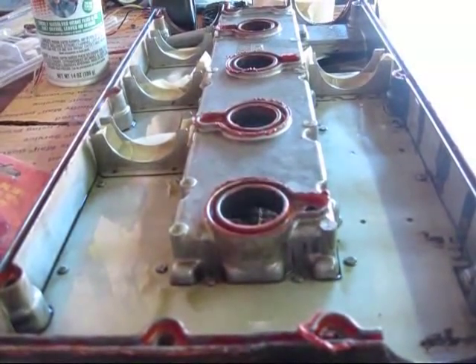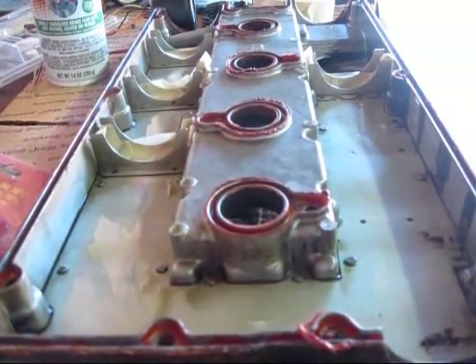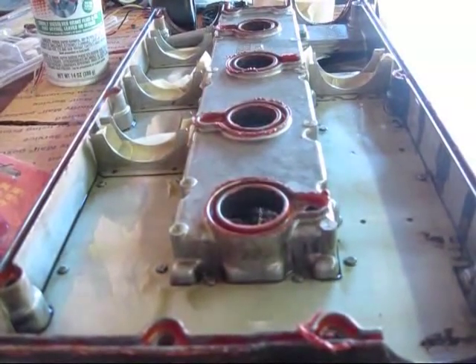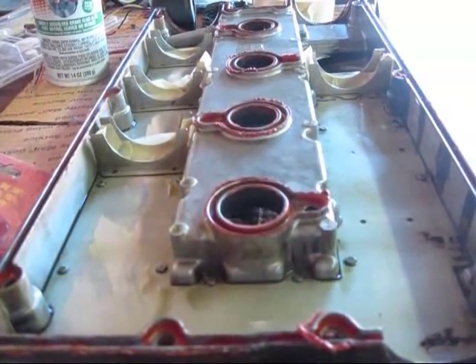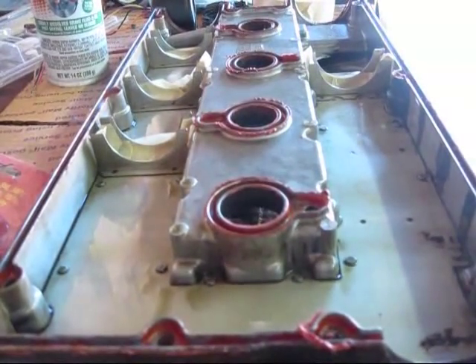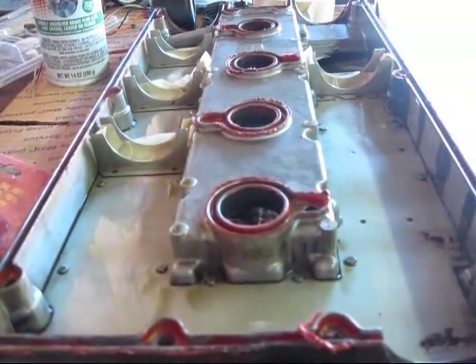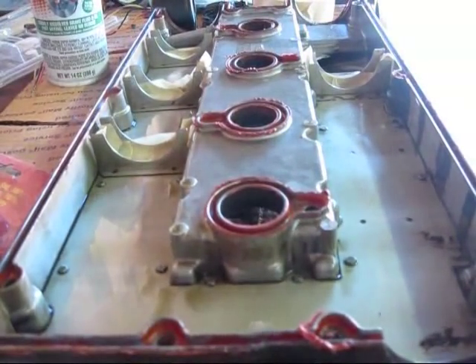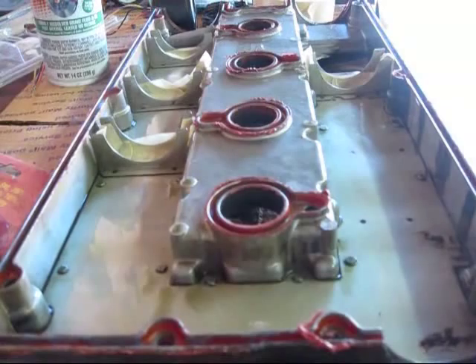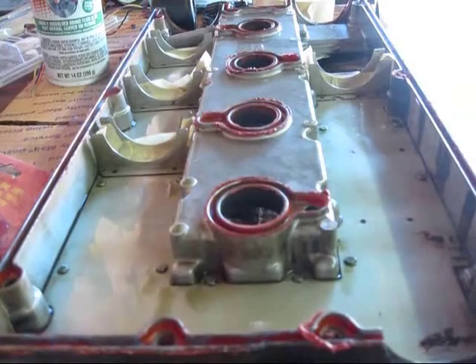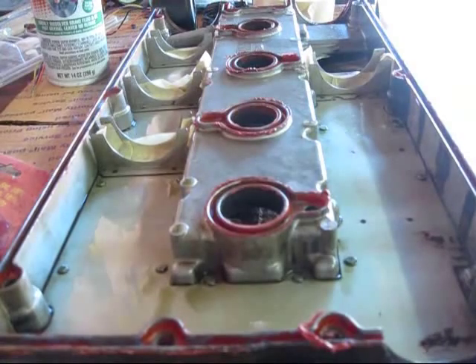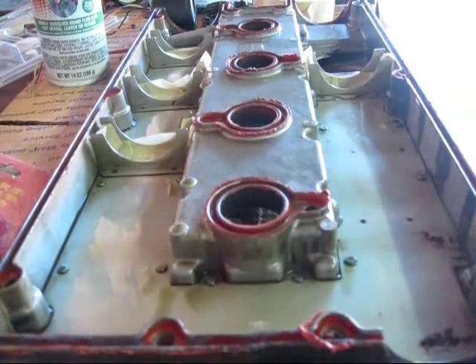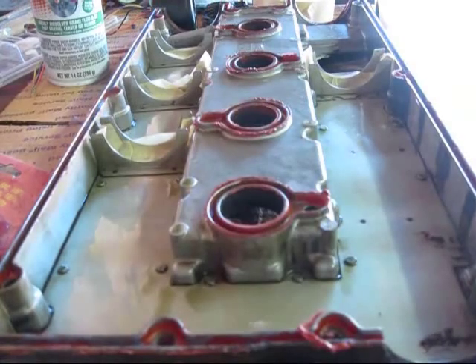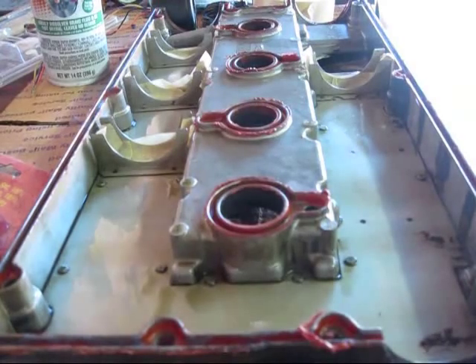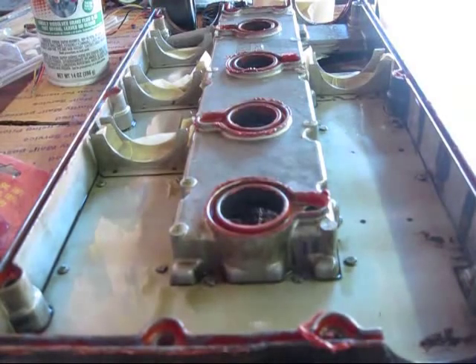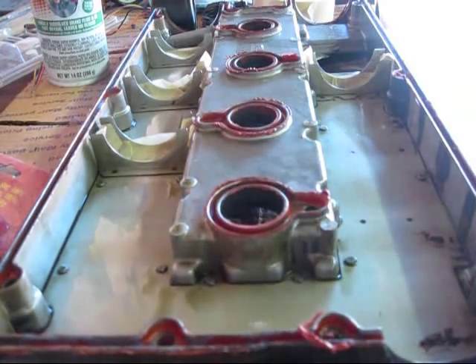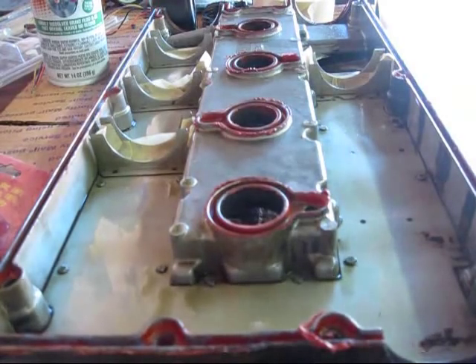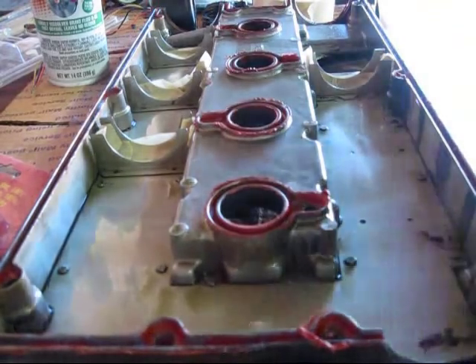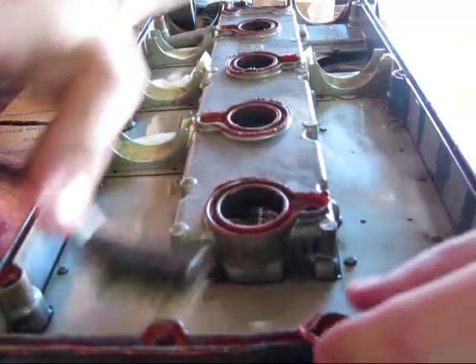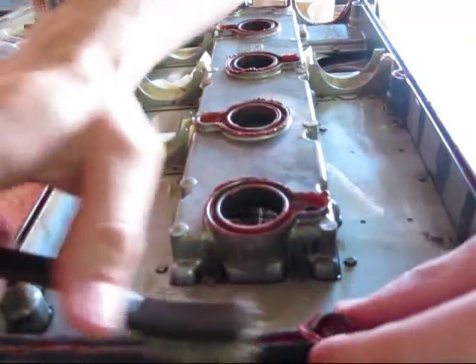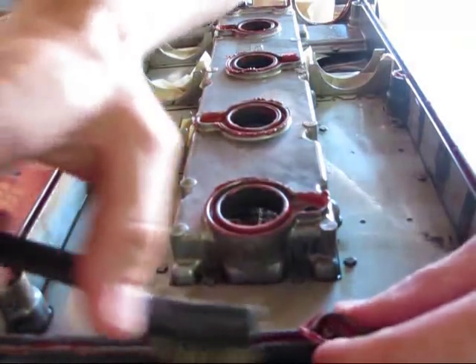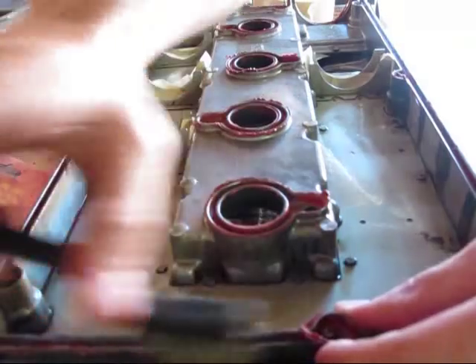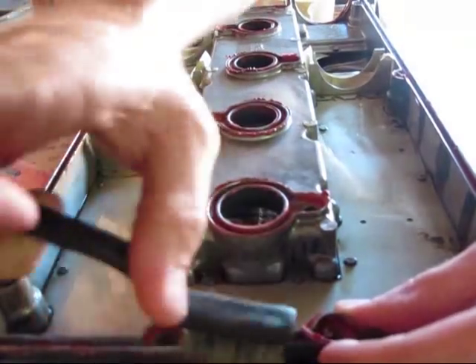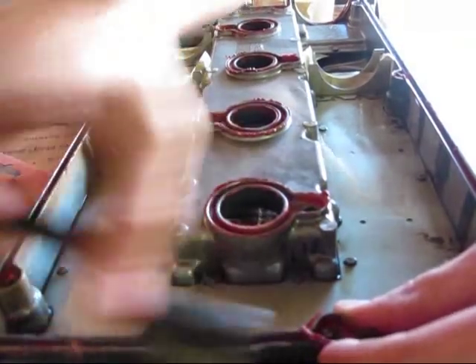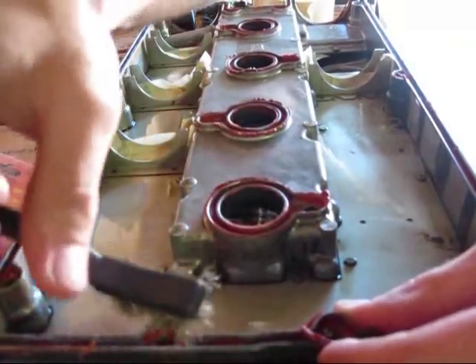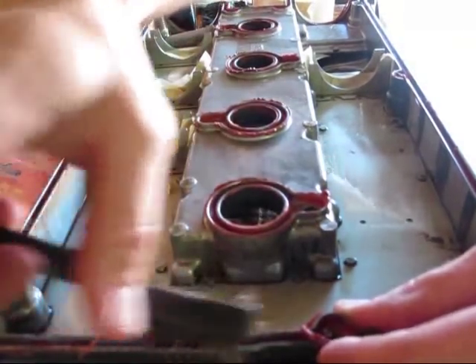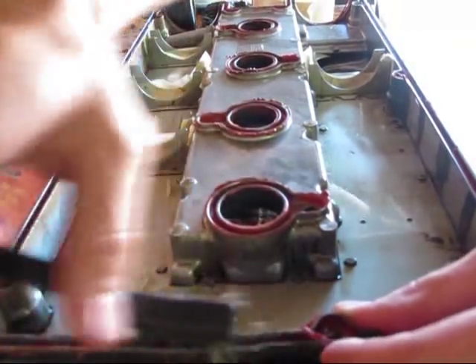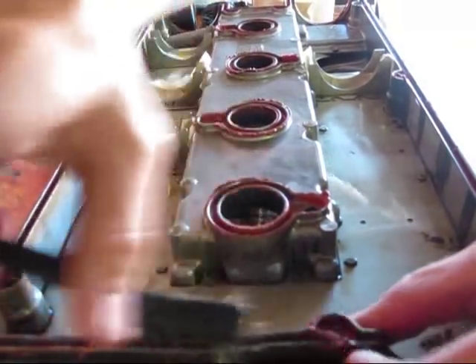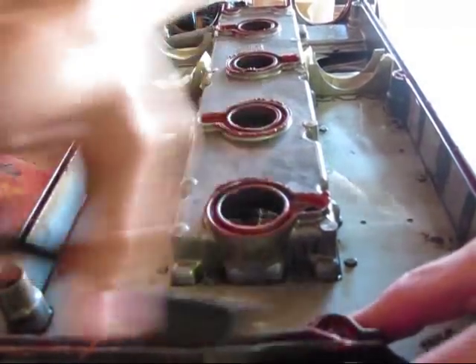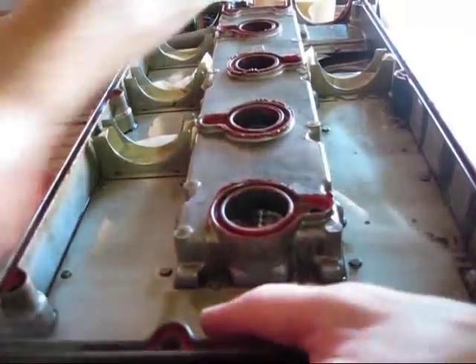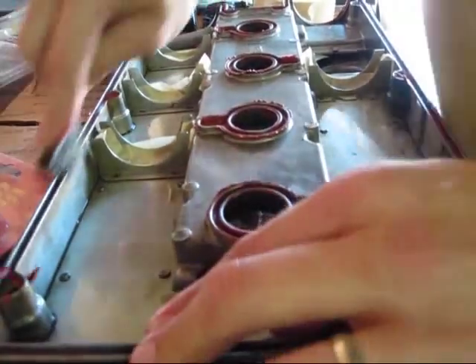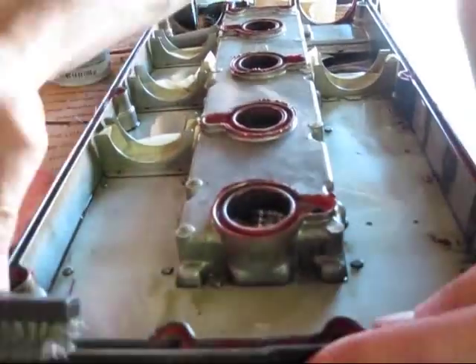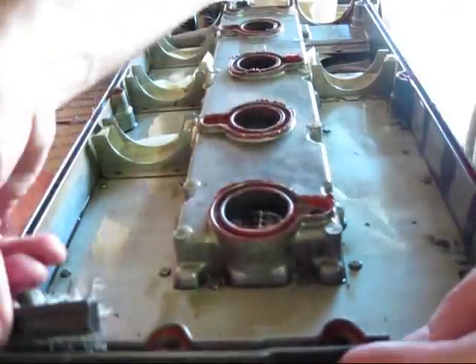We're going to take a wire brush and go over all of this, and we want to try to get out all of the RTV.